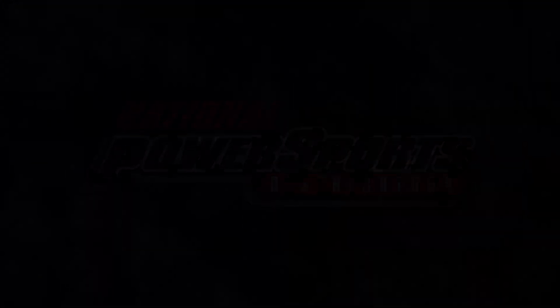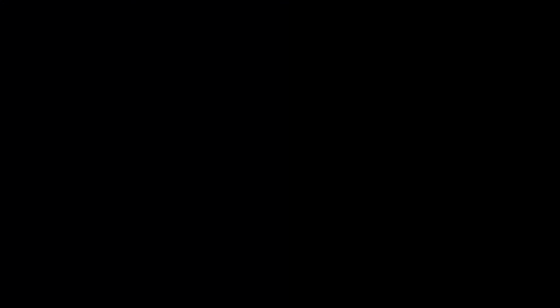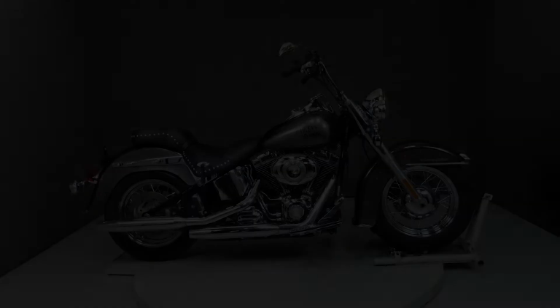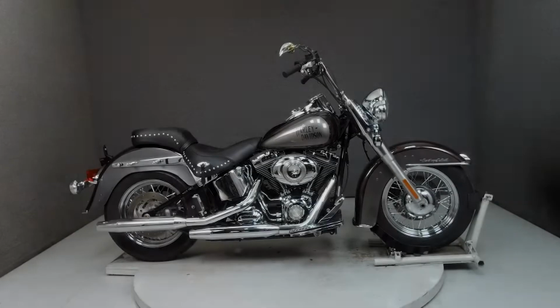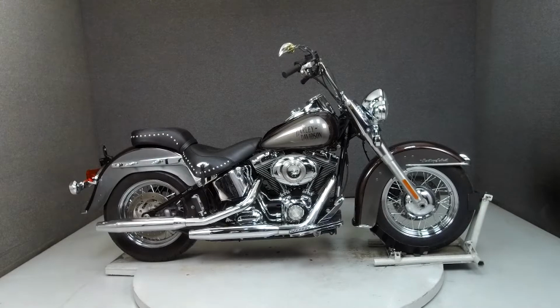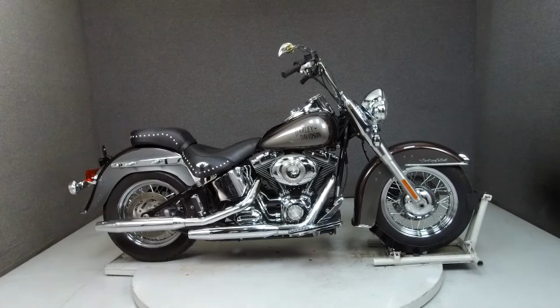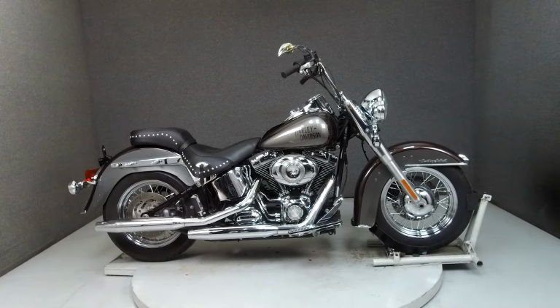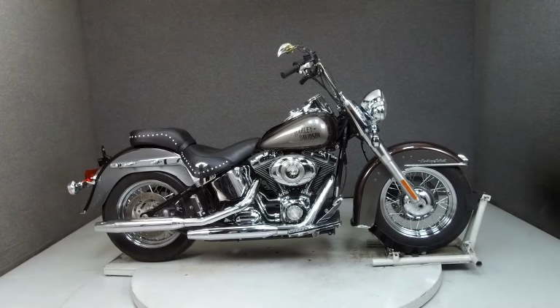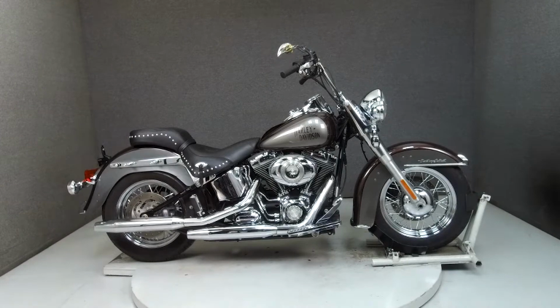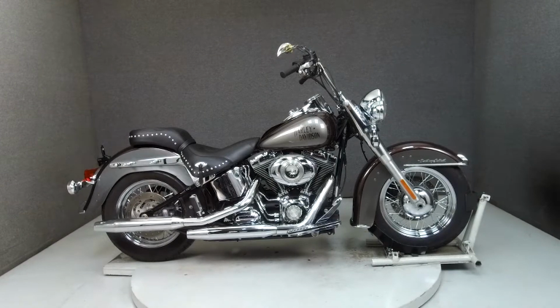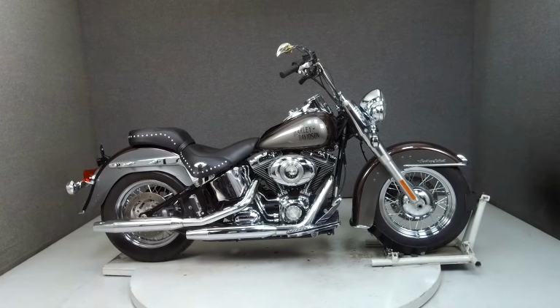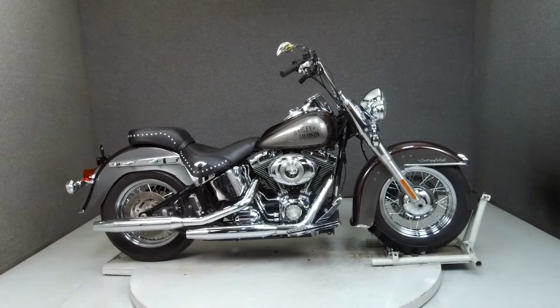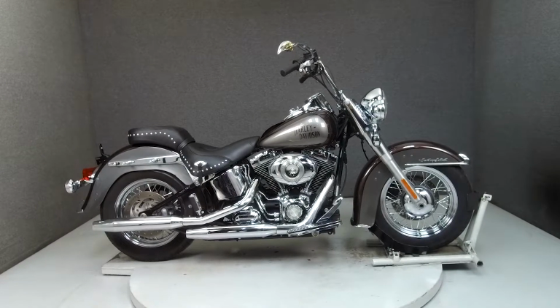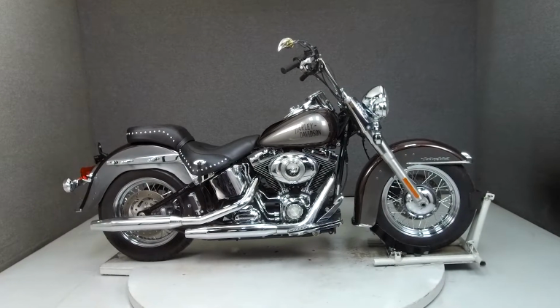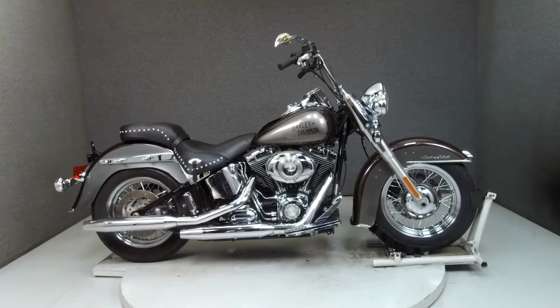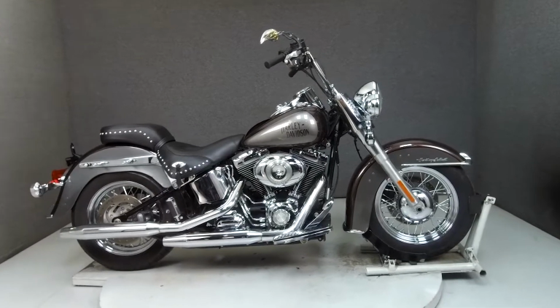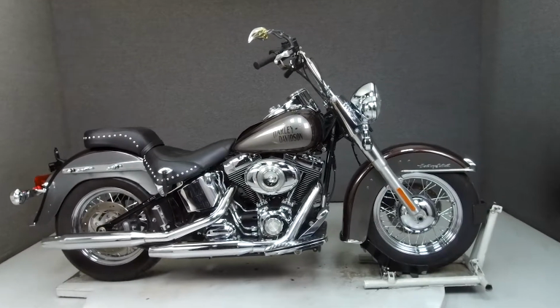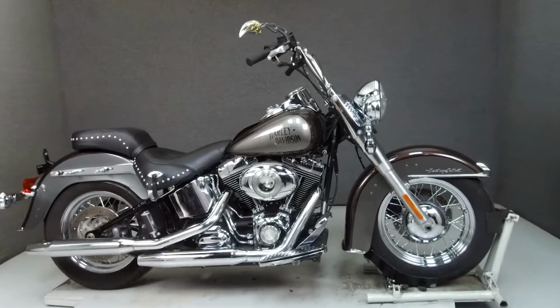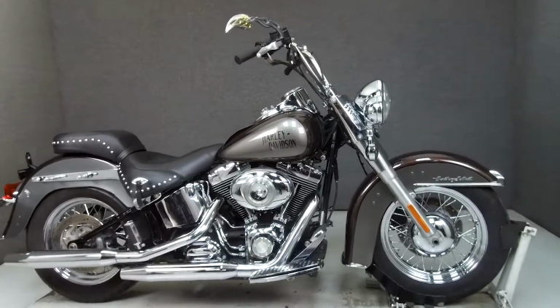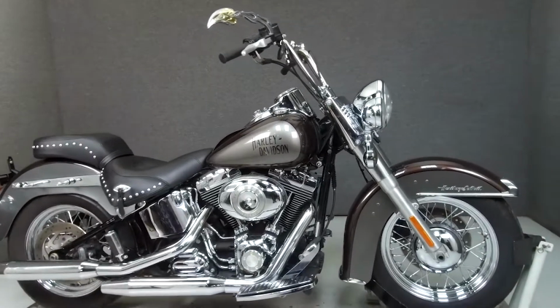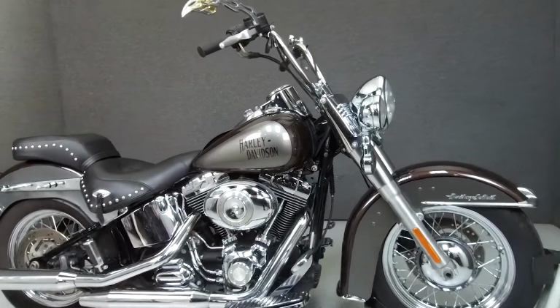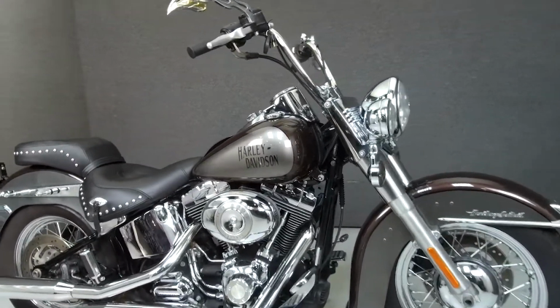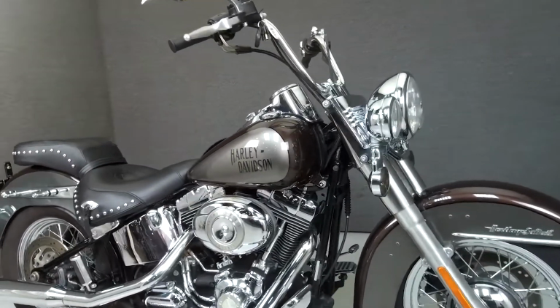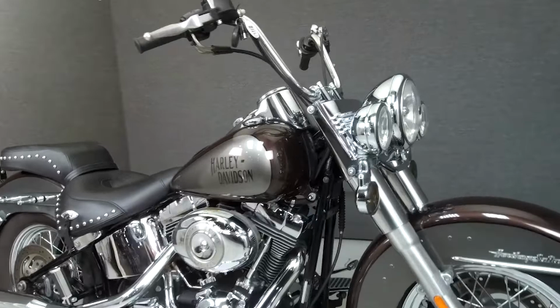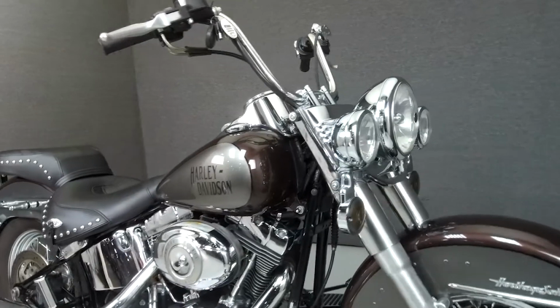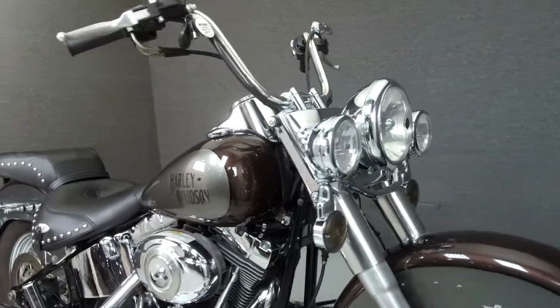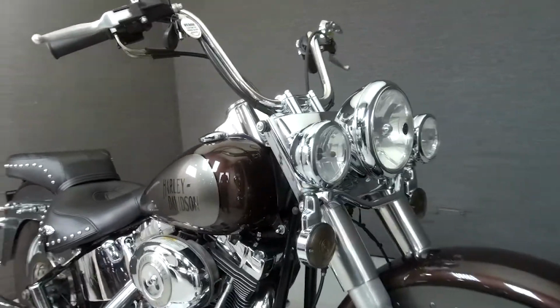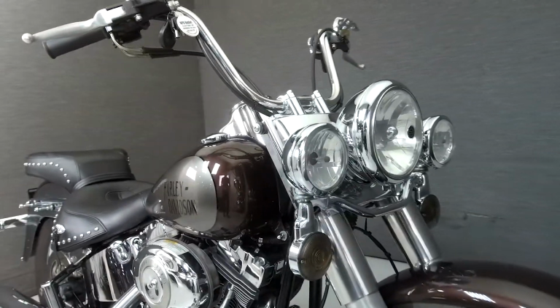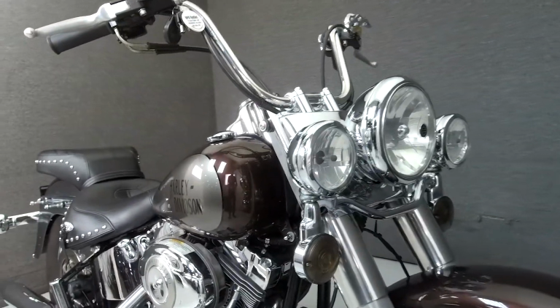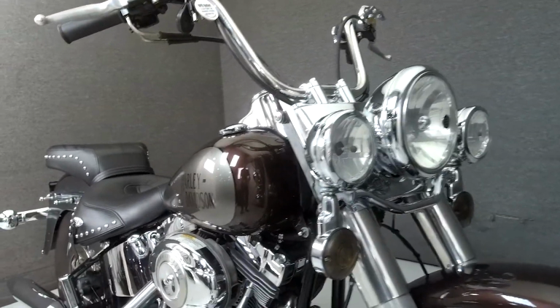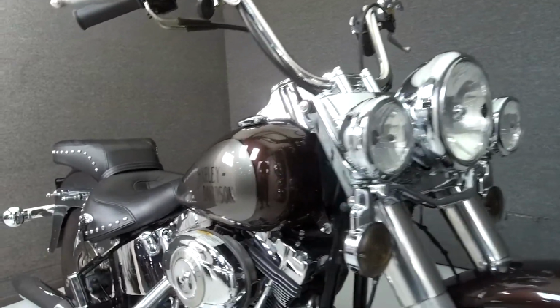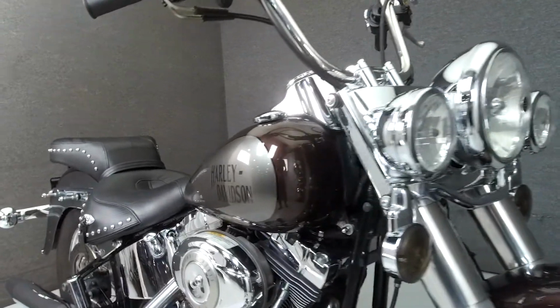Hey everyone, this is Keegan from National Powersports. Today, we're taking a look at this 2009 Harley-Davidson Heritage Softail Classic with 35,820 miles.